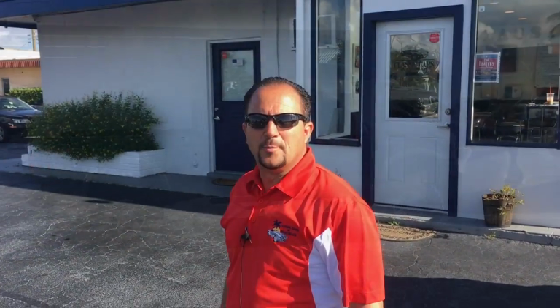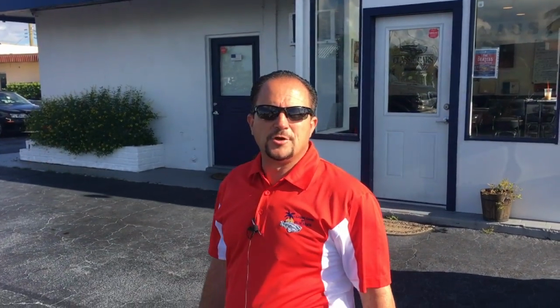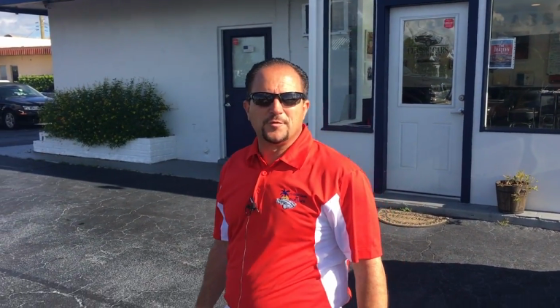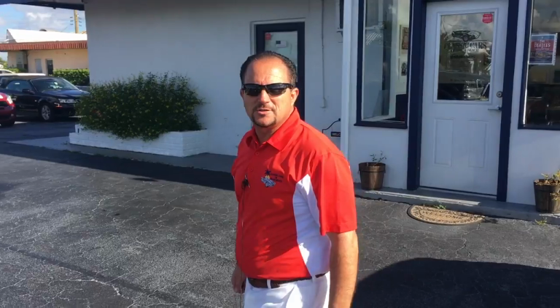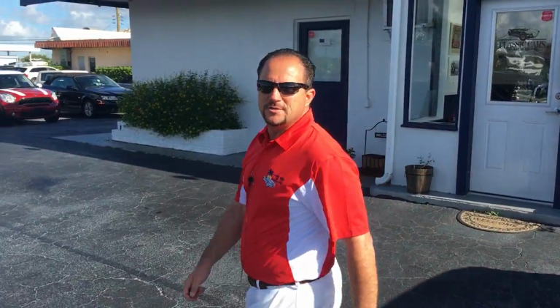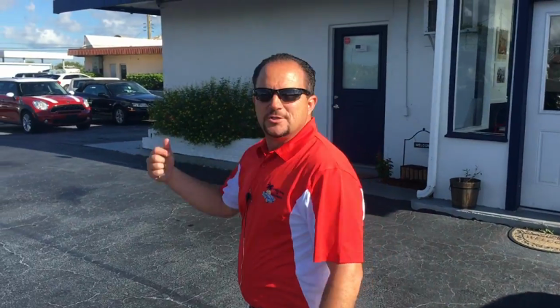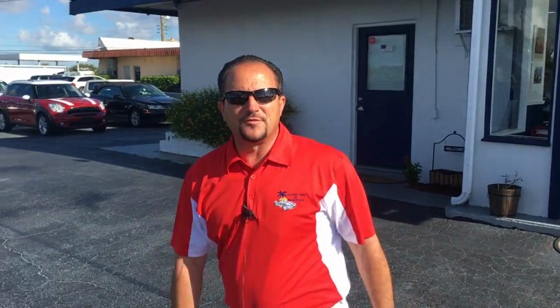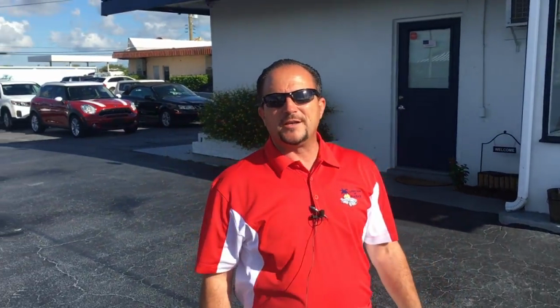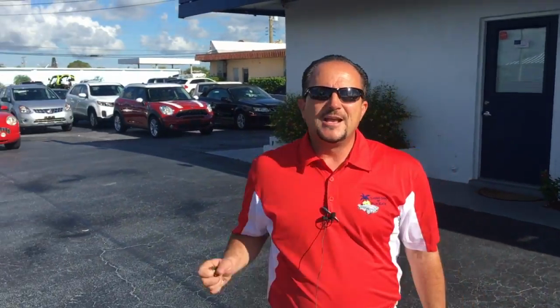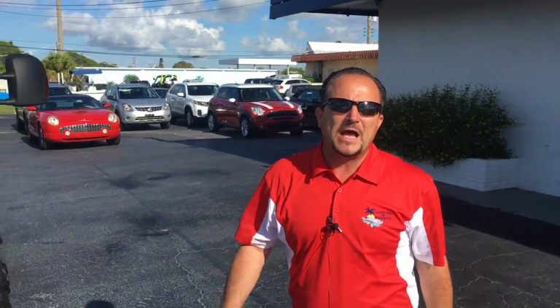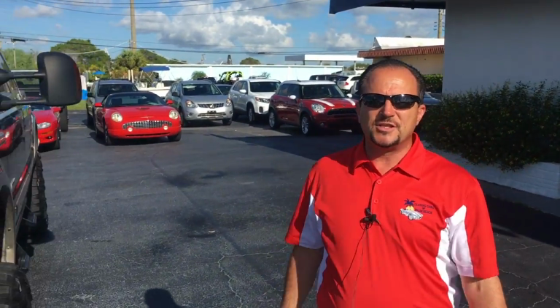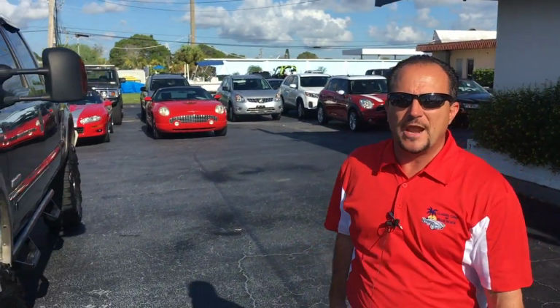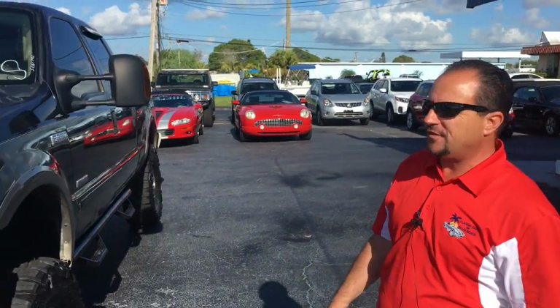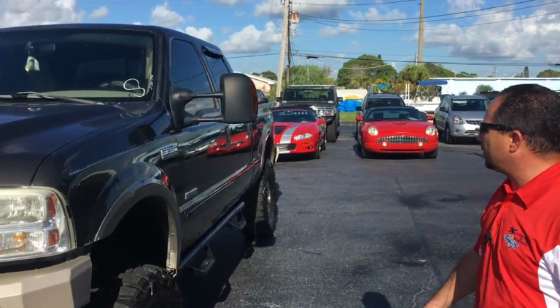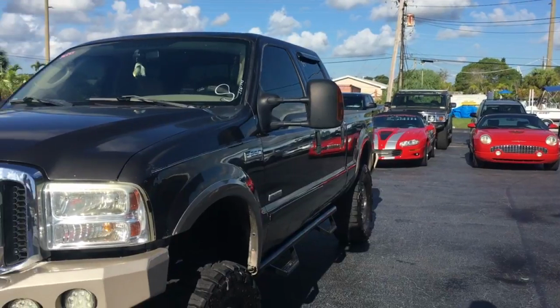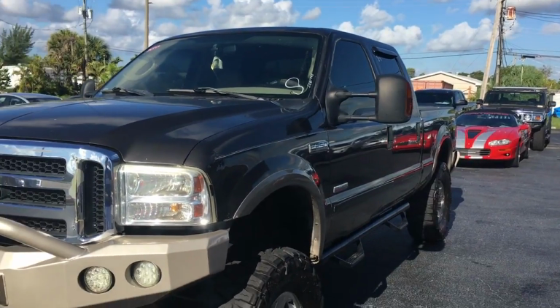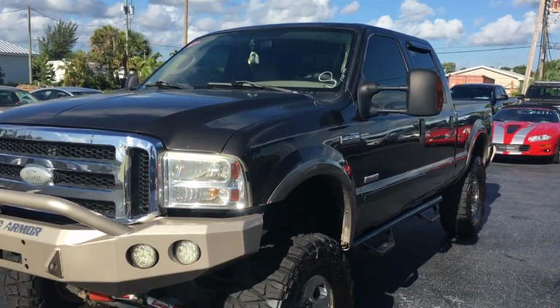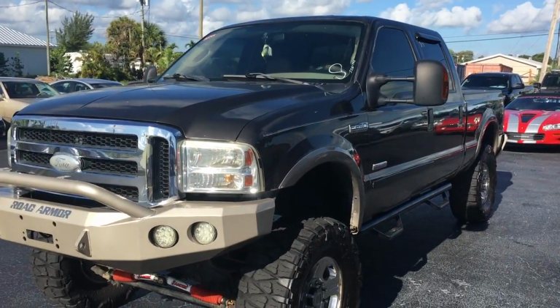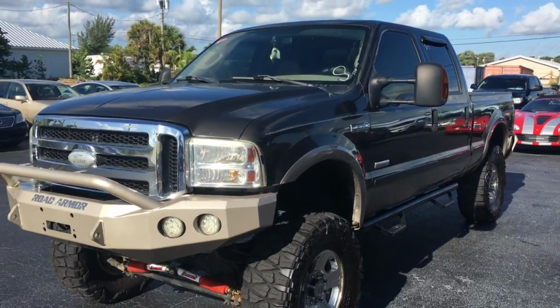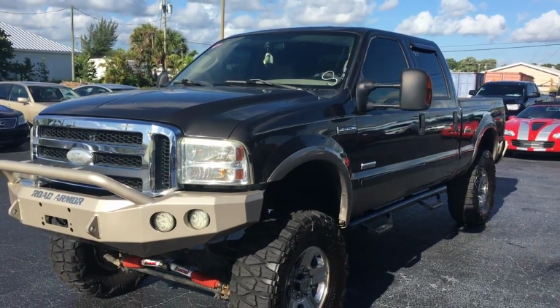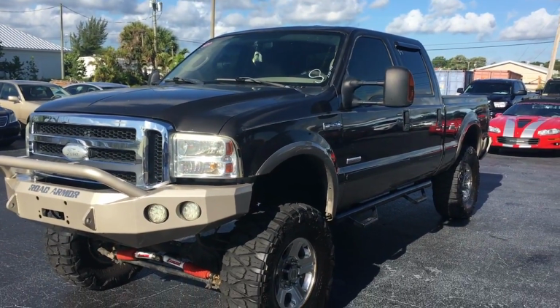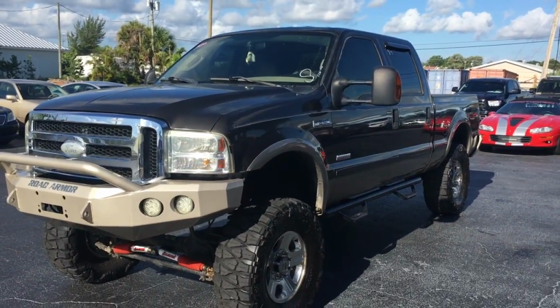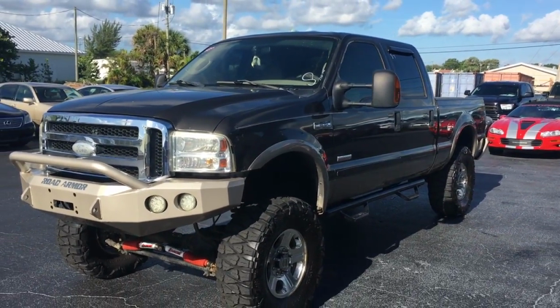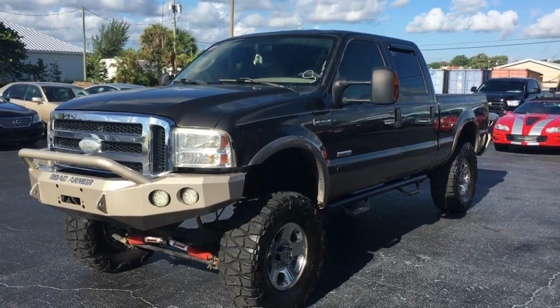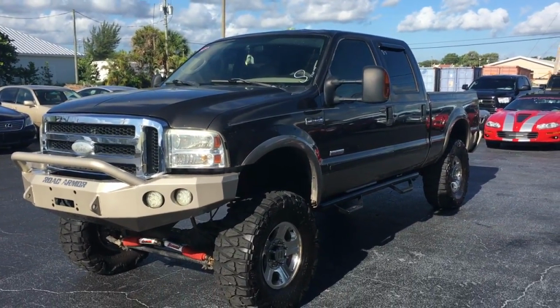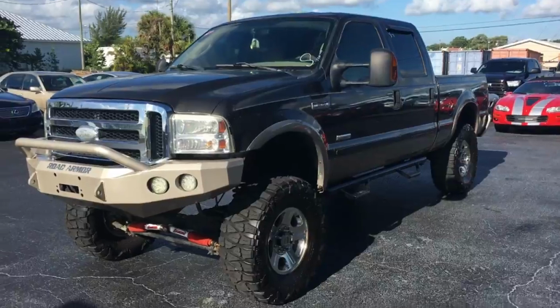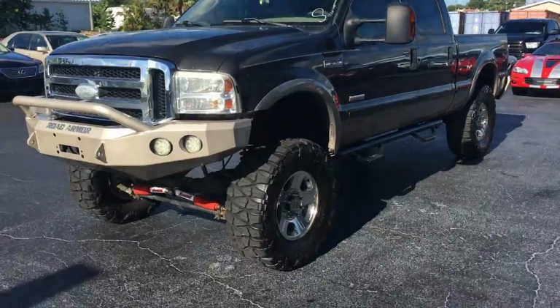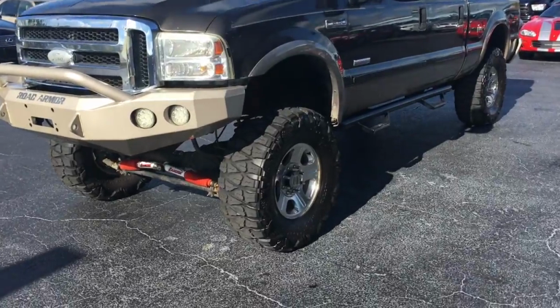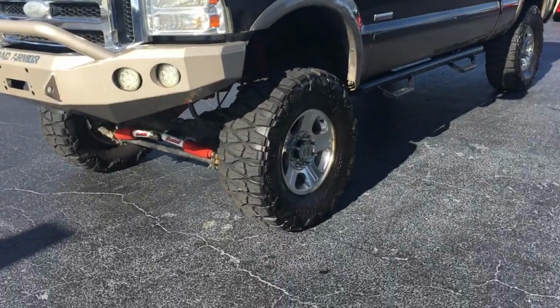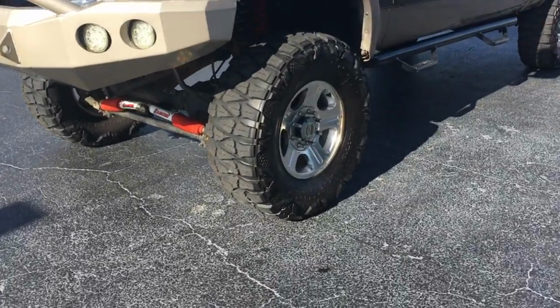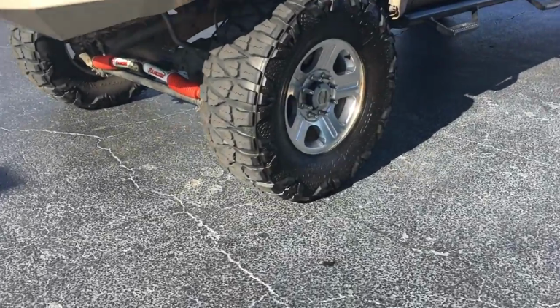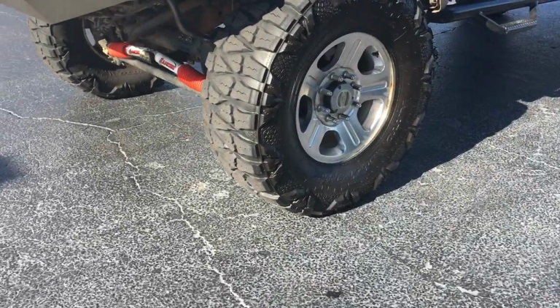Good morning, John Giasullo from Classic Cars at Palm Beach. Check out some of the fresh trade-ins. Here's a 2006 Ford F-250 Super Duty — this thing's an absolute beast. It has an 8-inch lift kit, 37-inch wheels and tires. This thing's a monster. You can do anything with this truck.